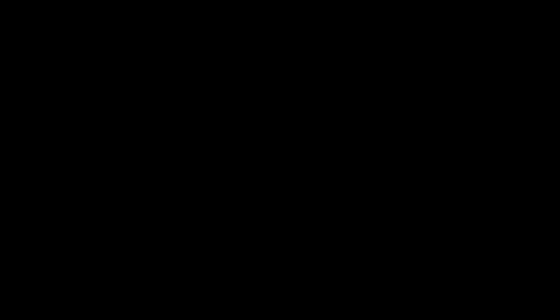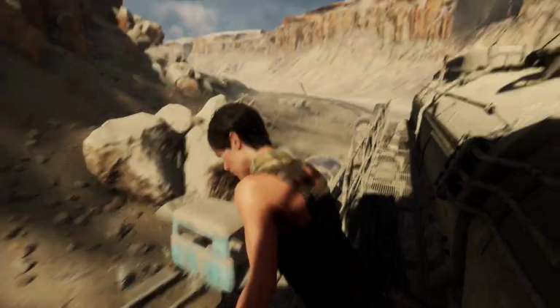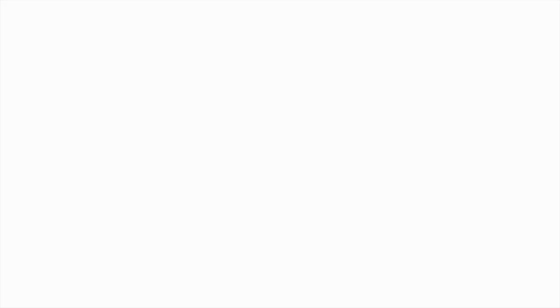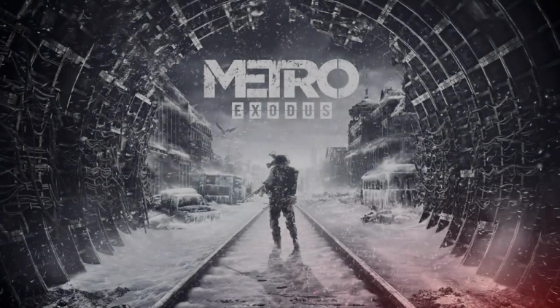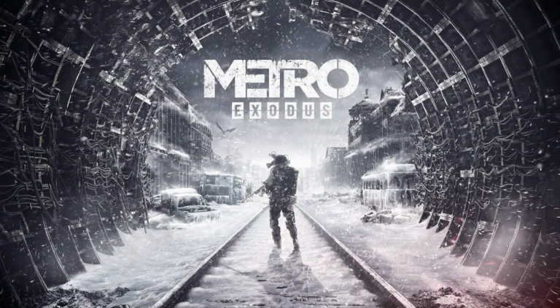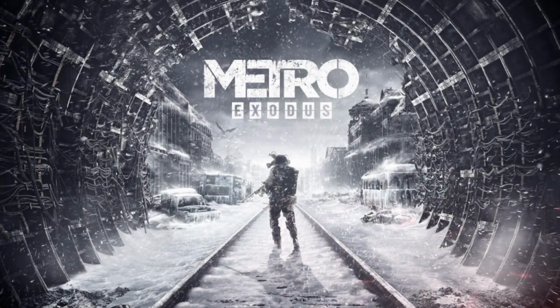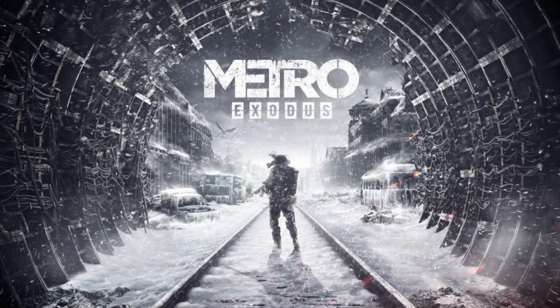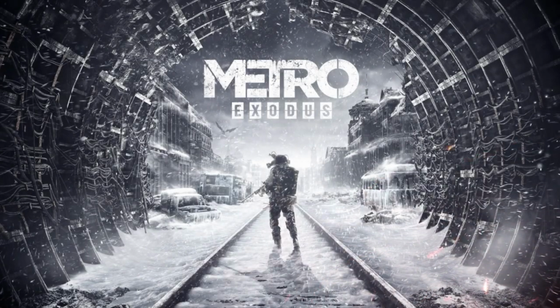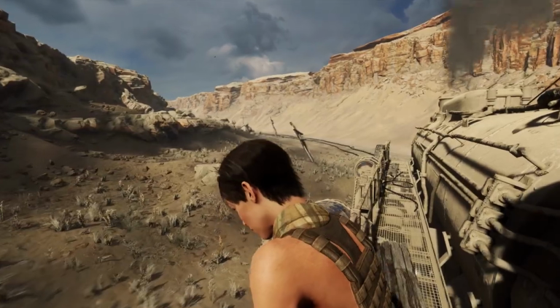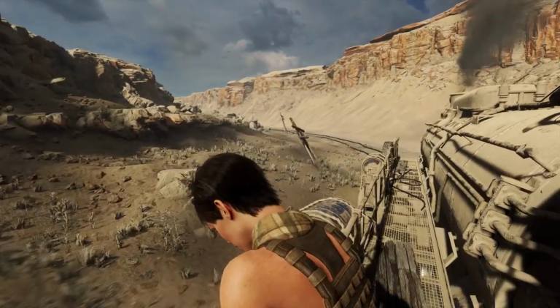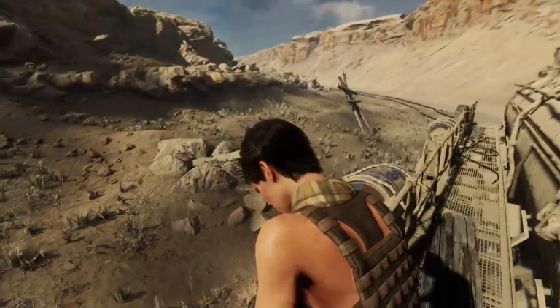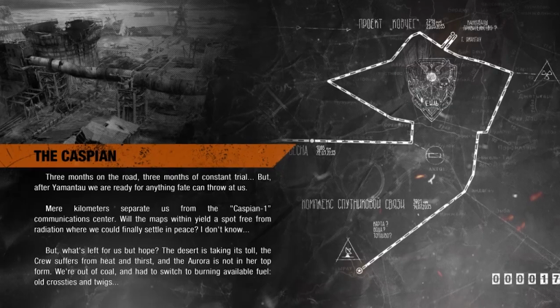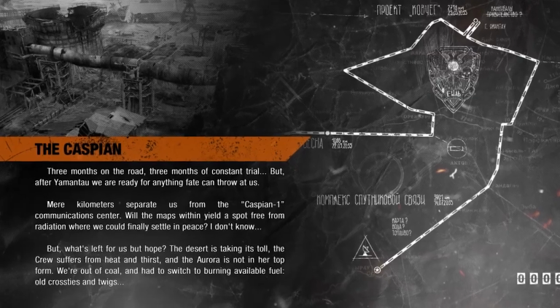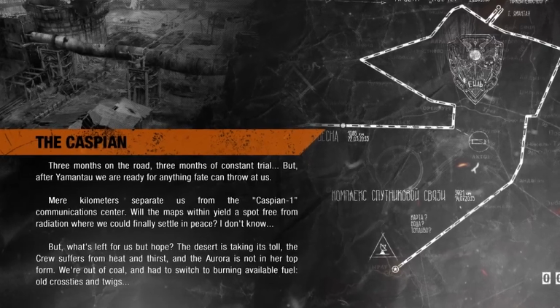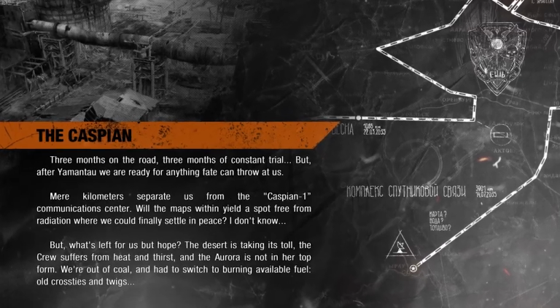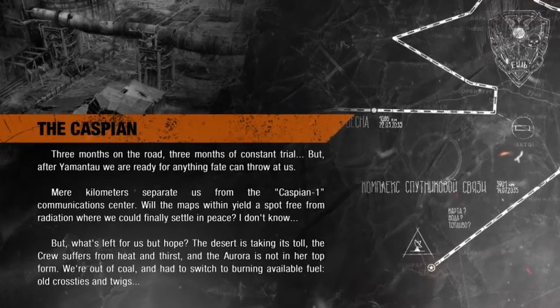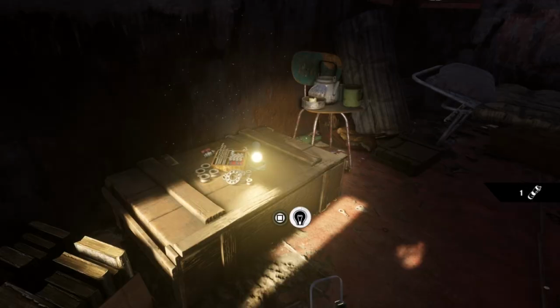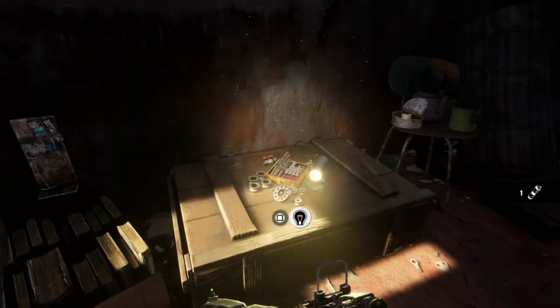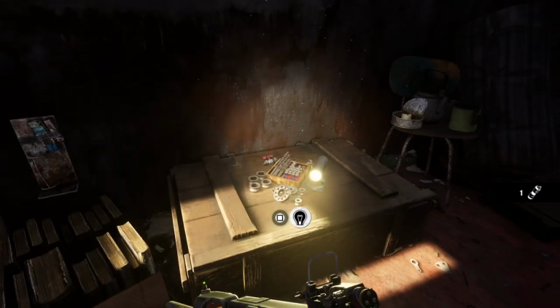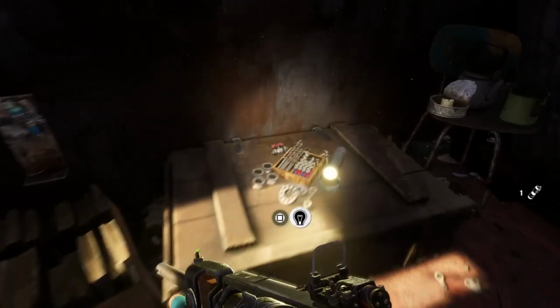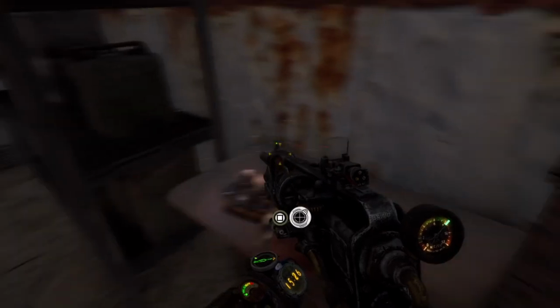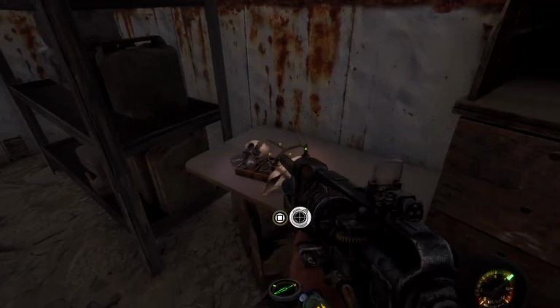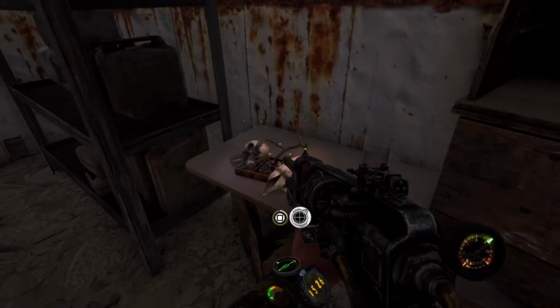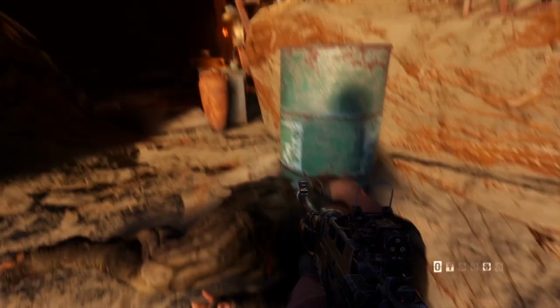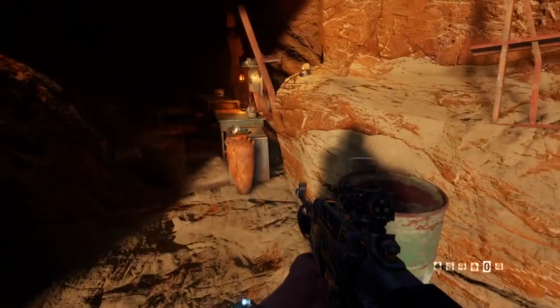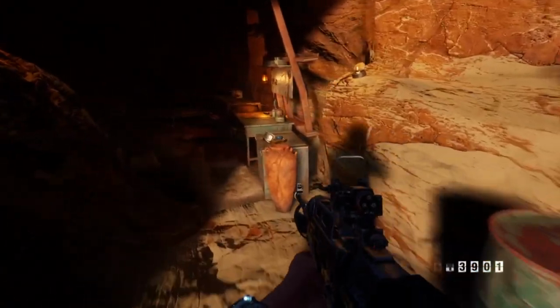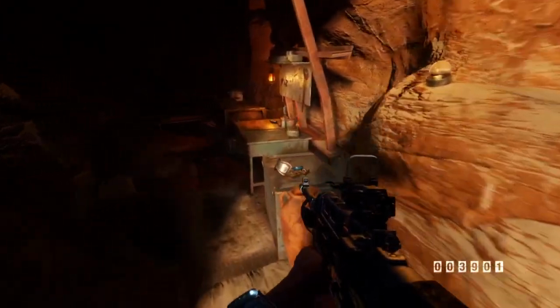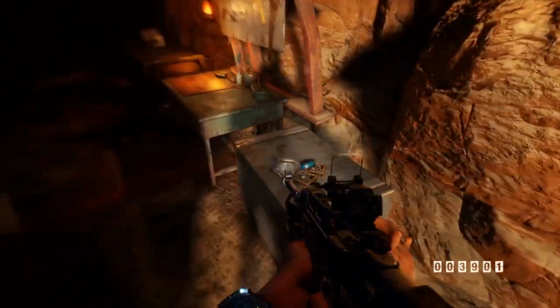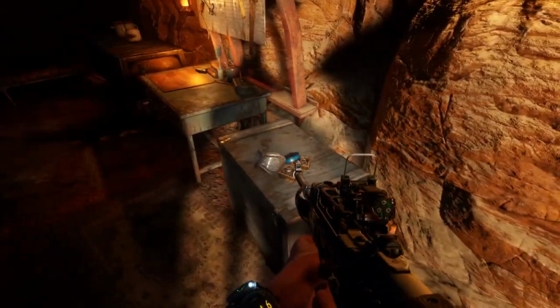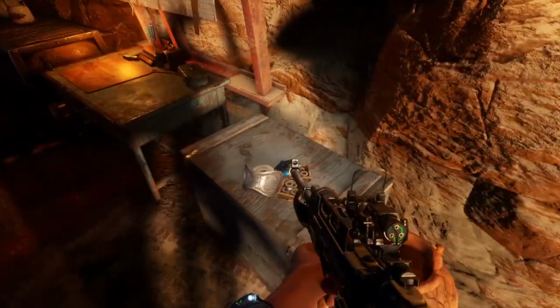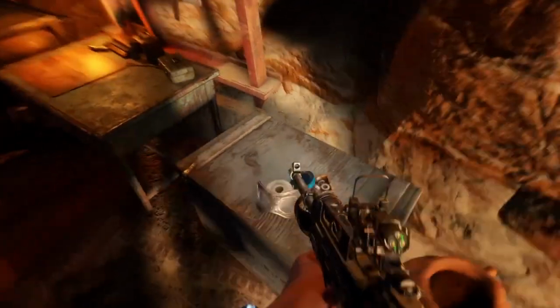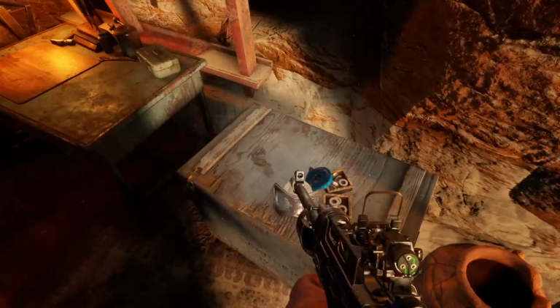Hey everybody, back with more Metro Exodus. In this video I am looking at chapter 6 of the Caspian and I'm going to find all of the suit upgrades you can get in this area. Not as many as in the Volga so this won't take too long. Let's just get to it.